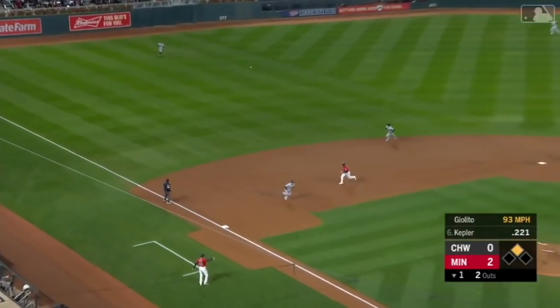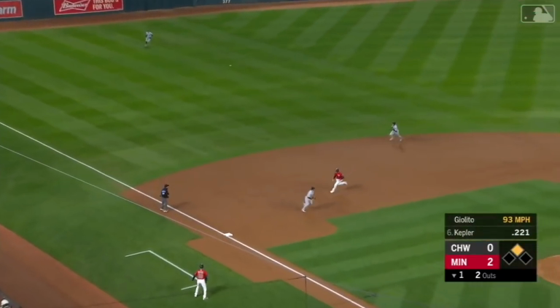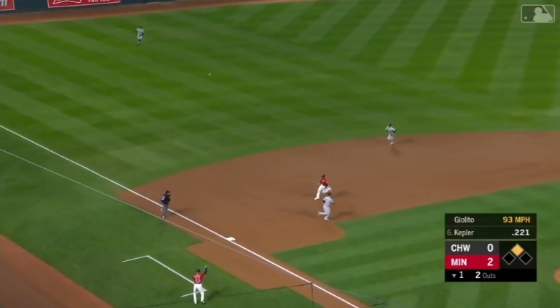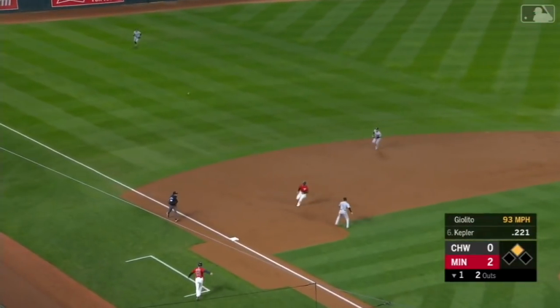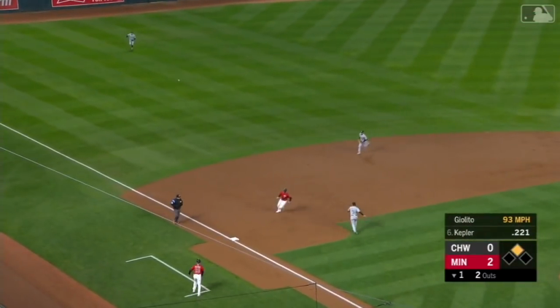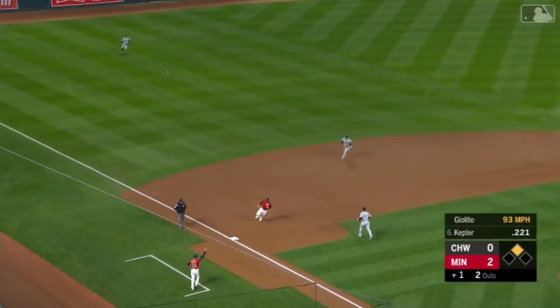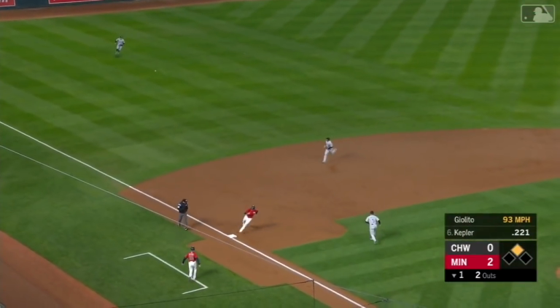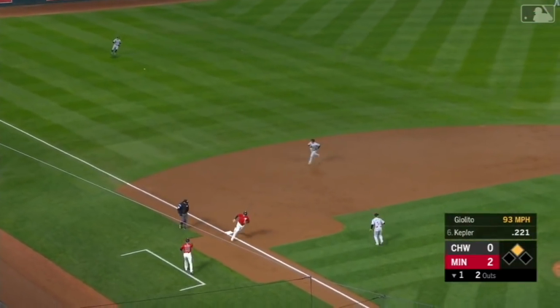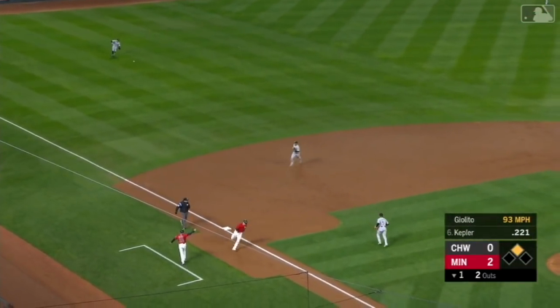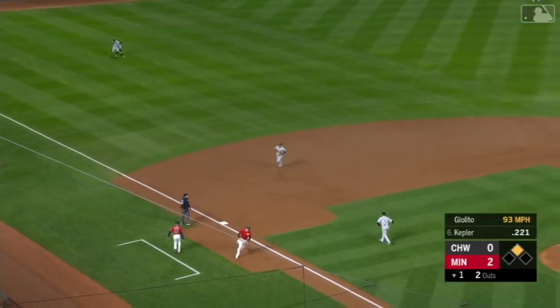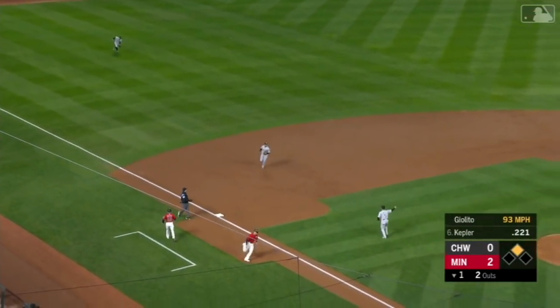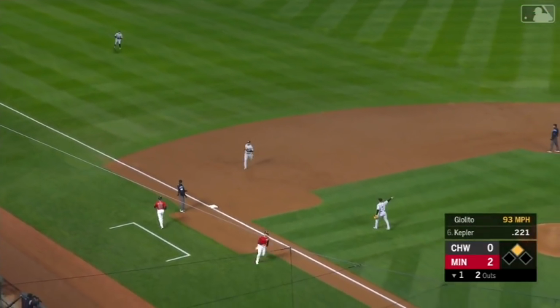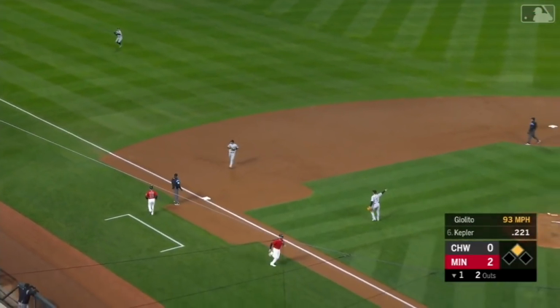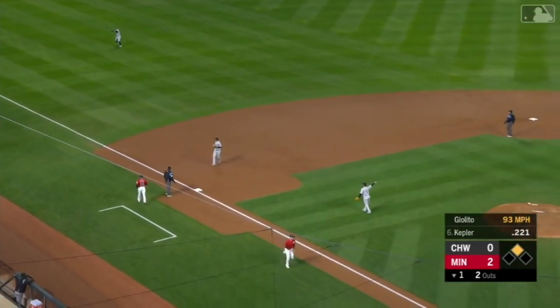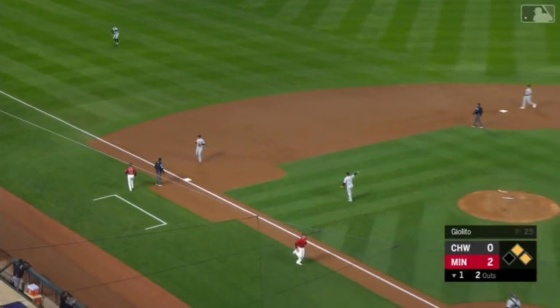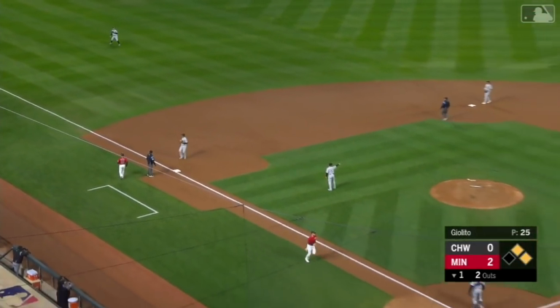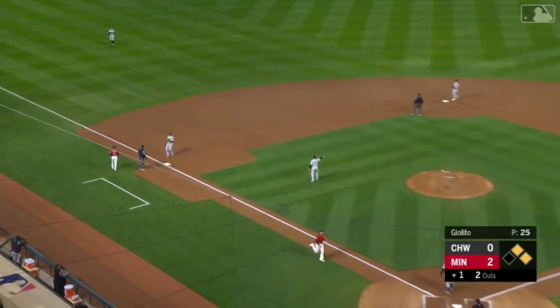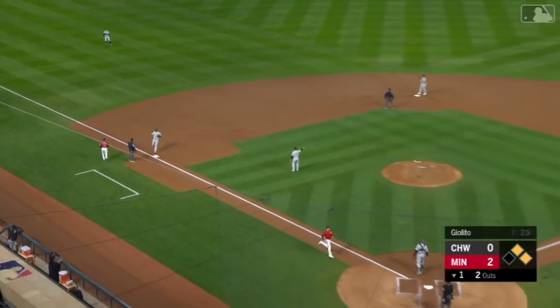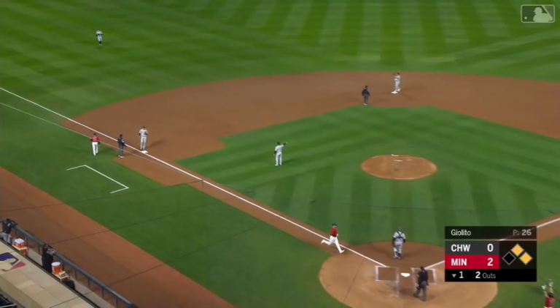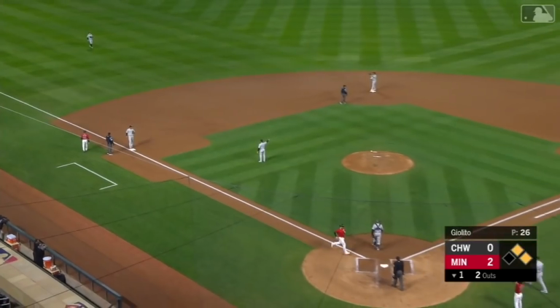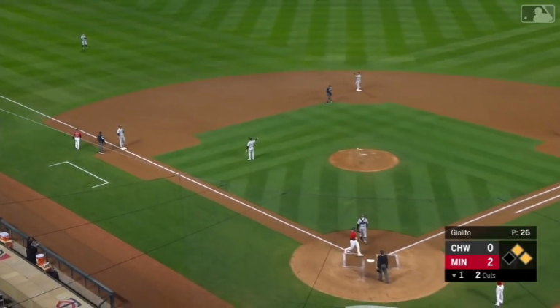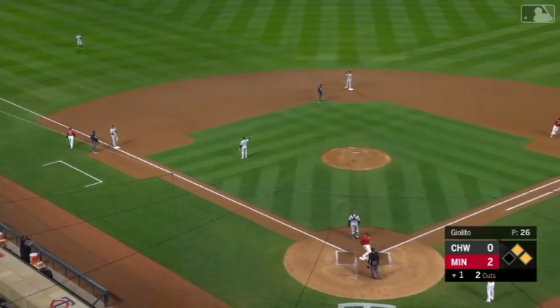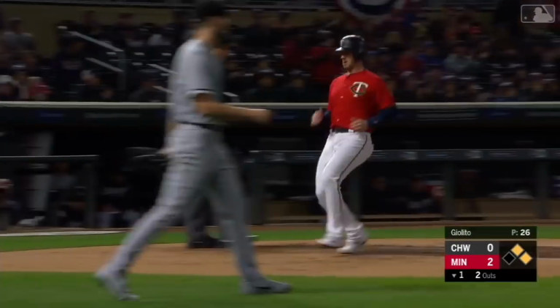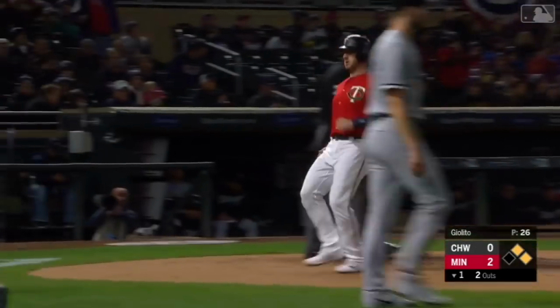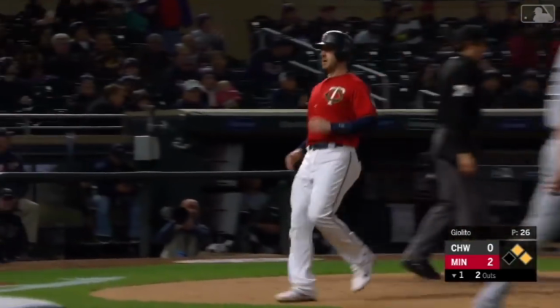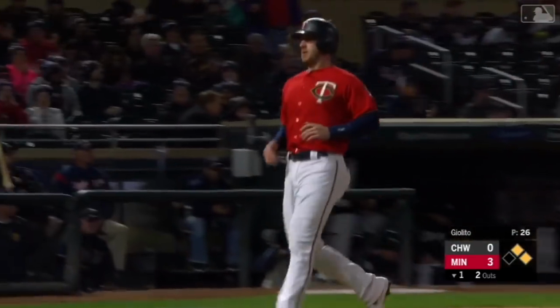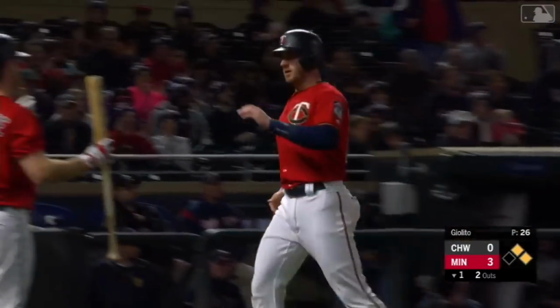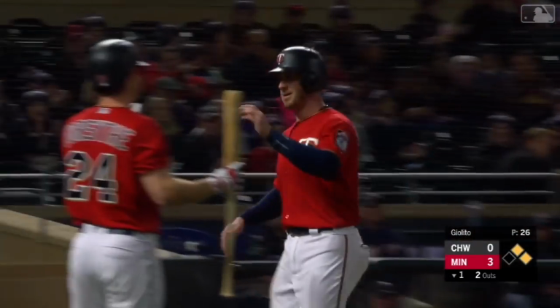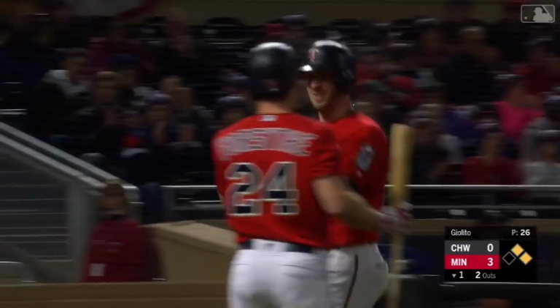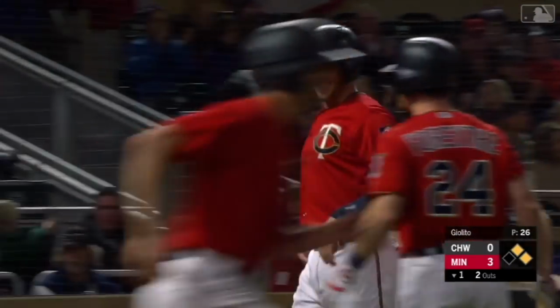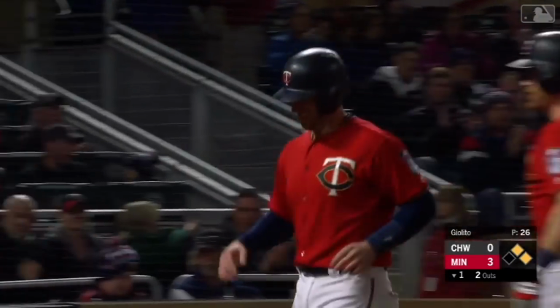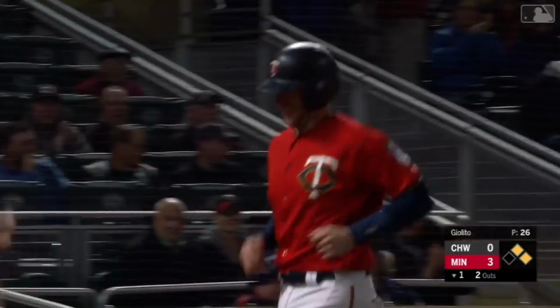A base hit. Garver around third, he'll be waved home. And the Twins get a couple of two-out hits here in the first, and now lead three to nothing.